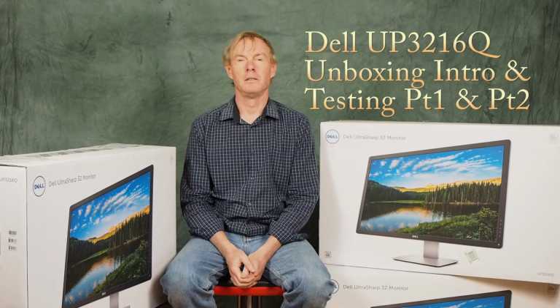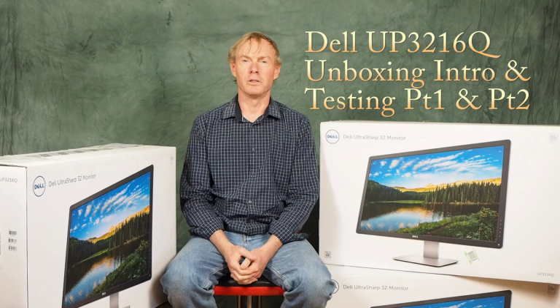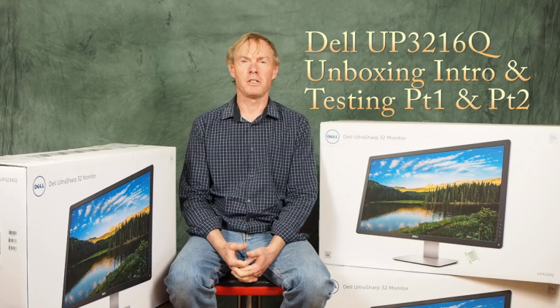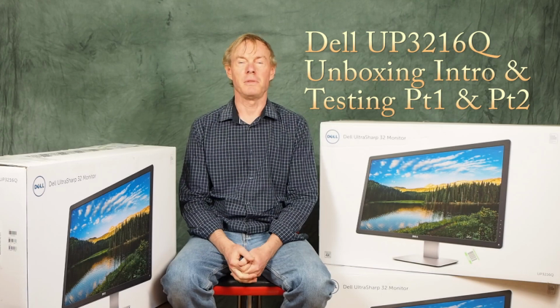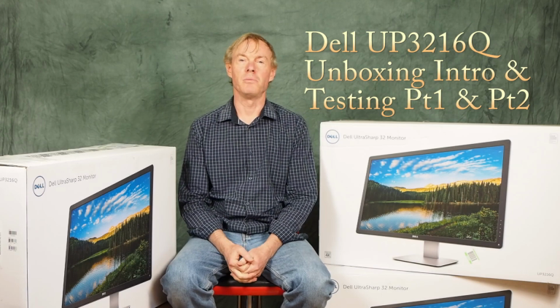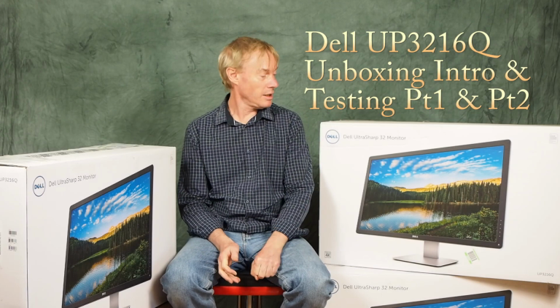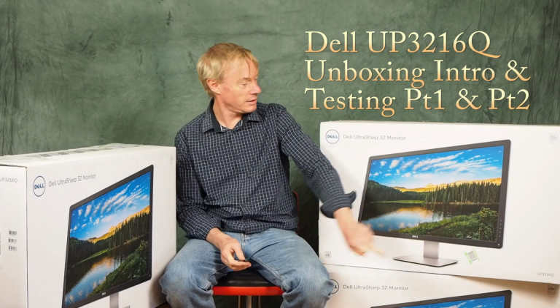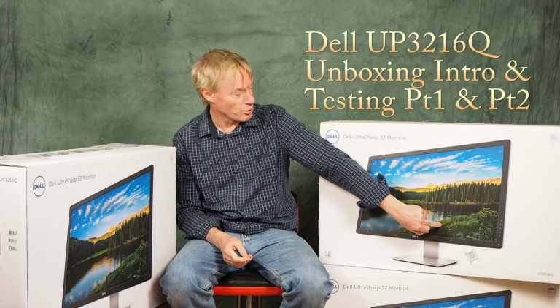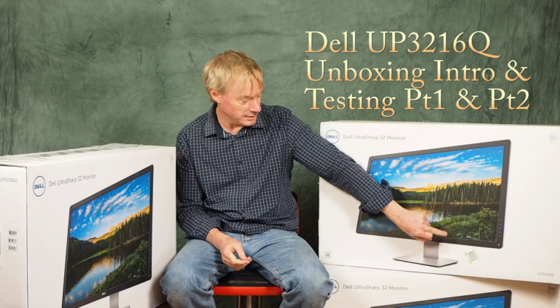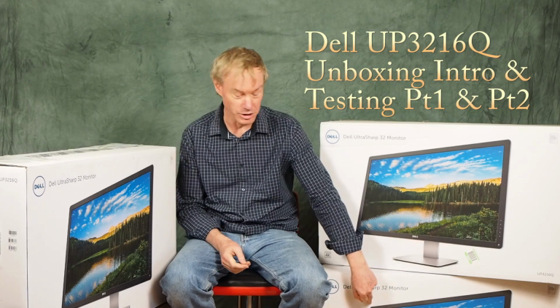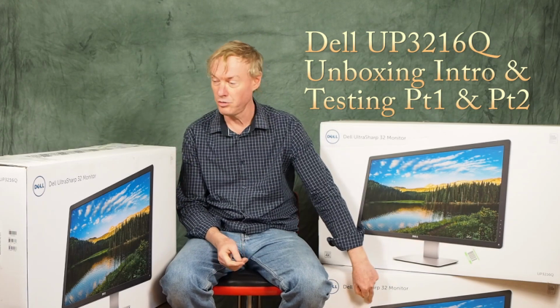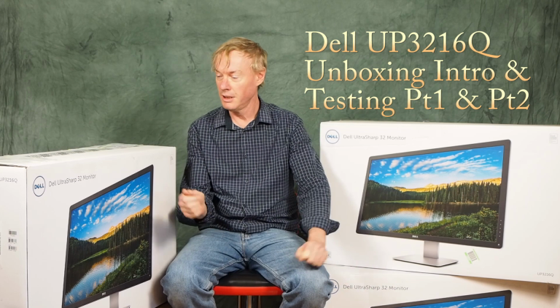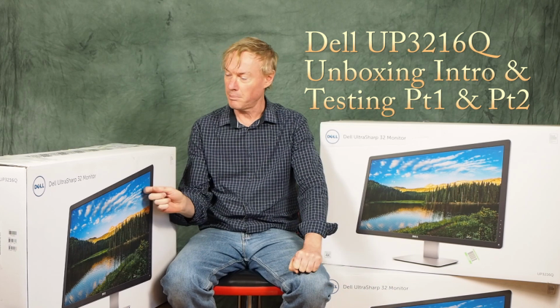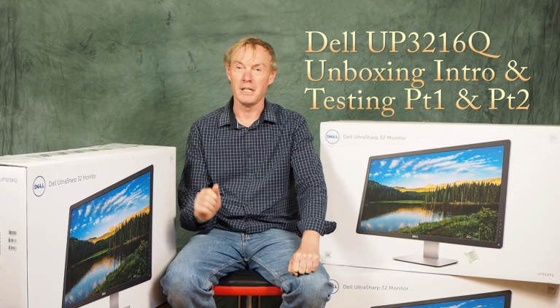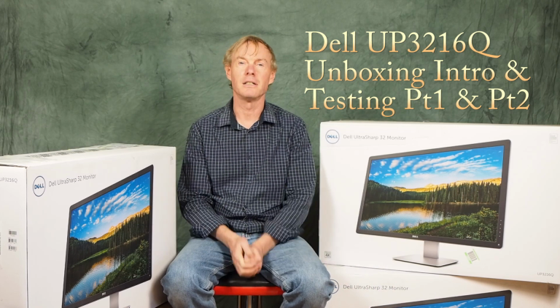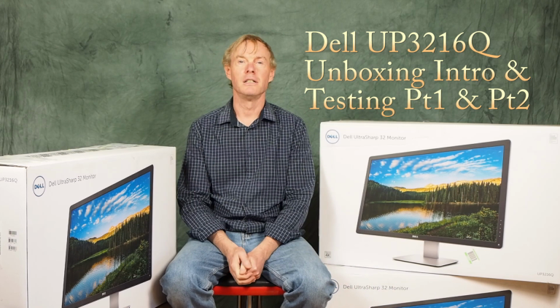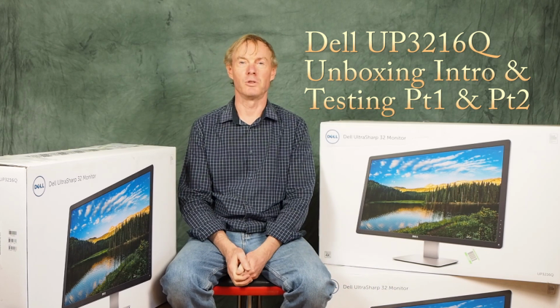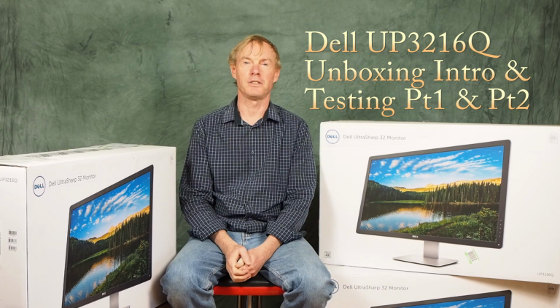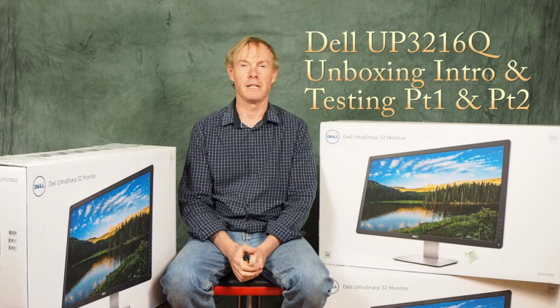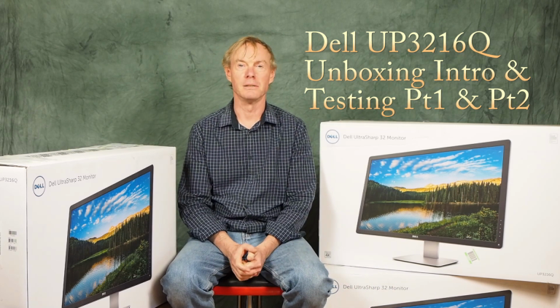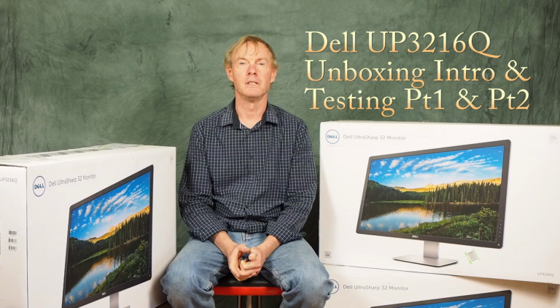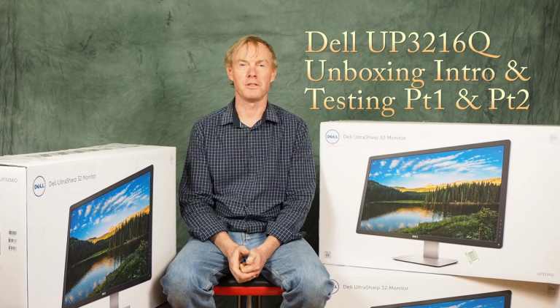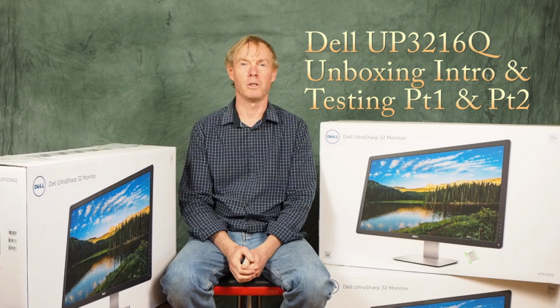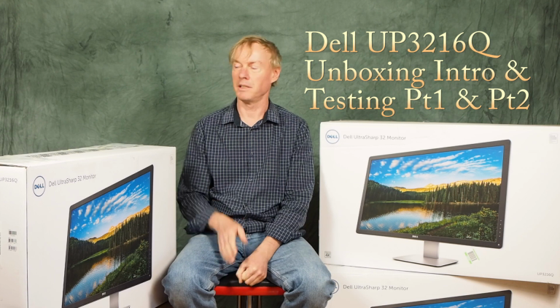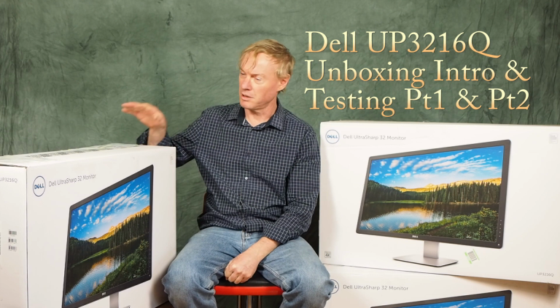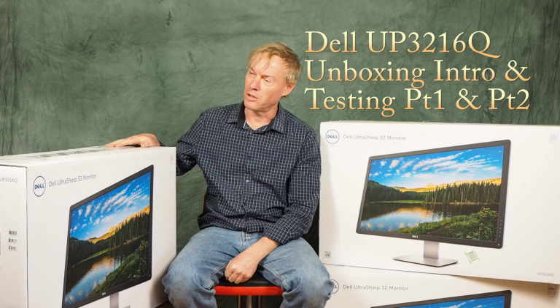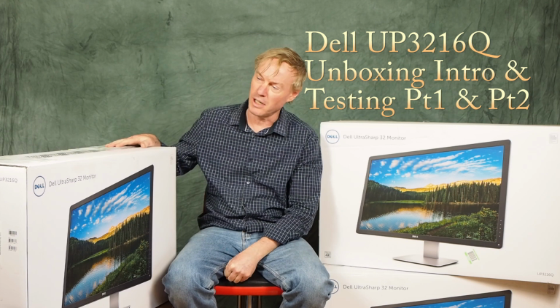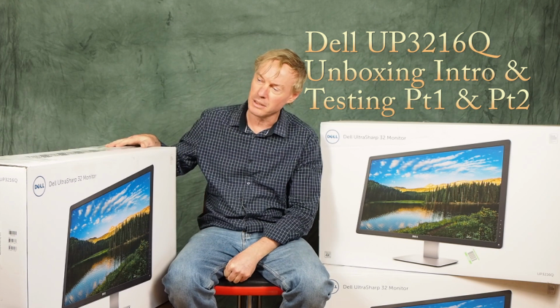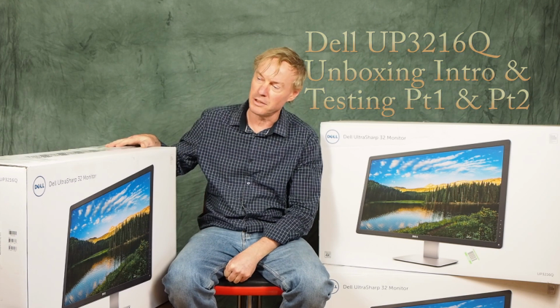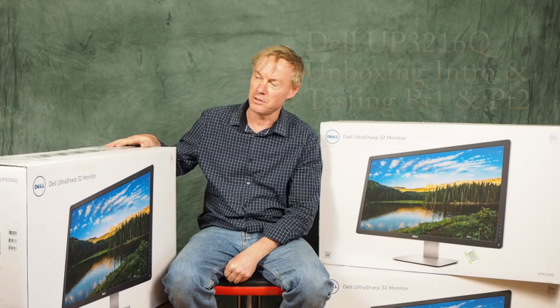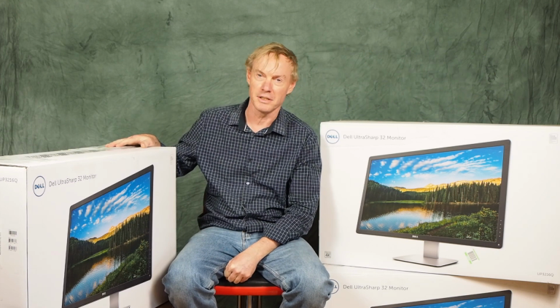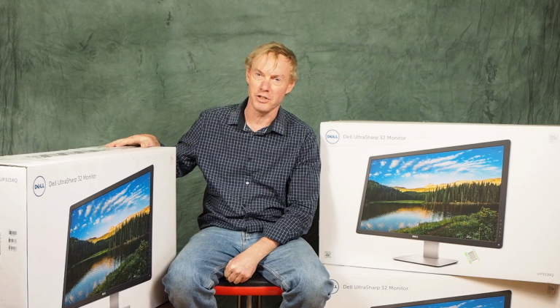Well, Dell's just sent me a third monitor — number one, number two, number three. But more on that story later. Let's do an unboxing of the Dell UltraSharp UP3216Q.